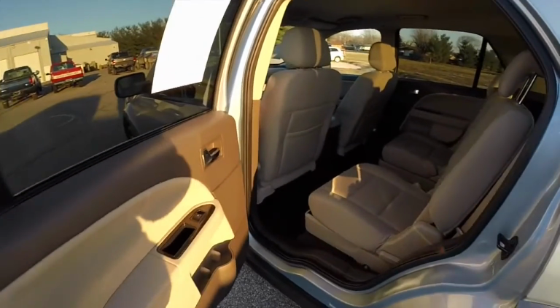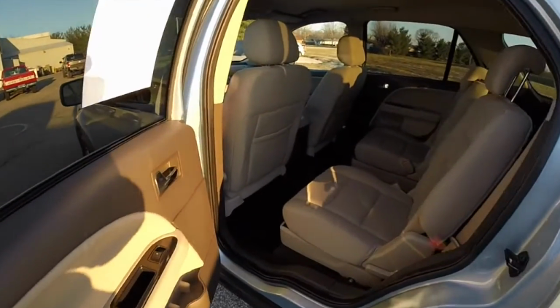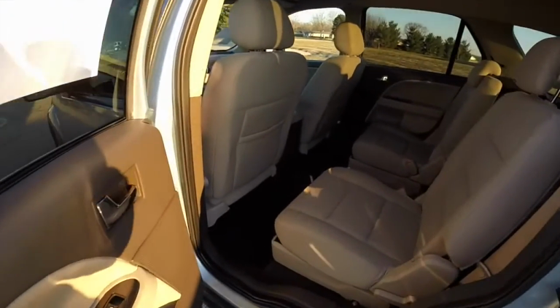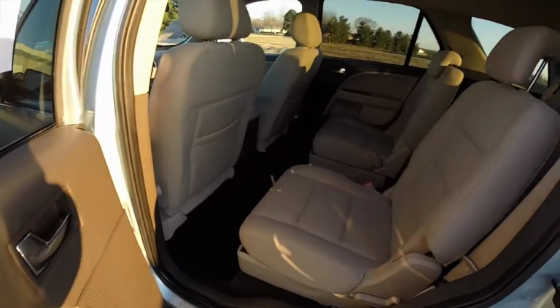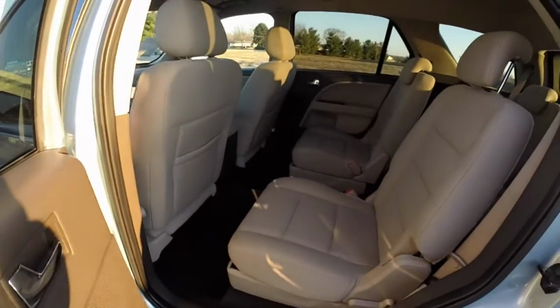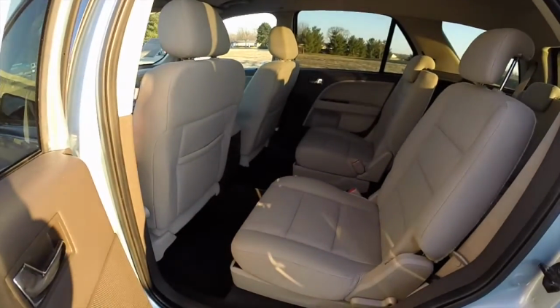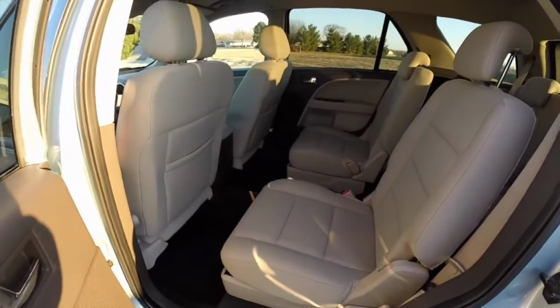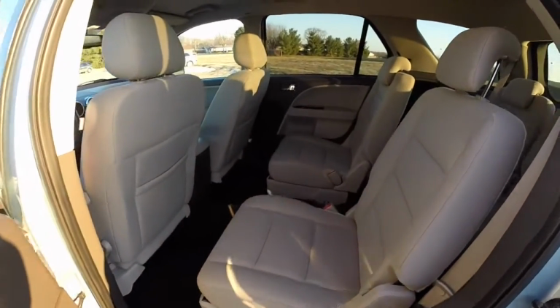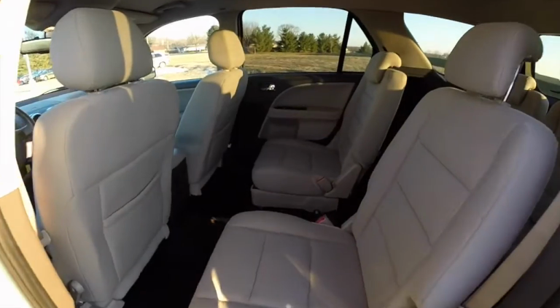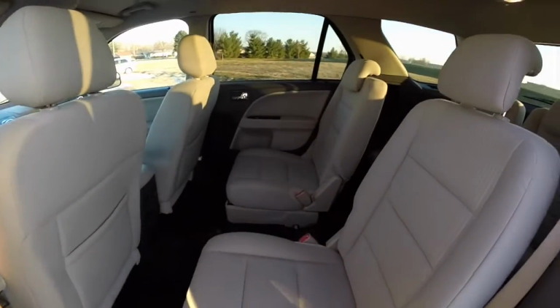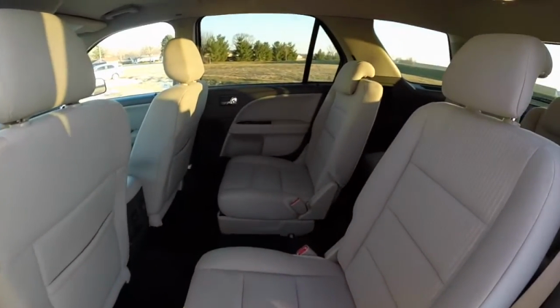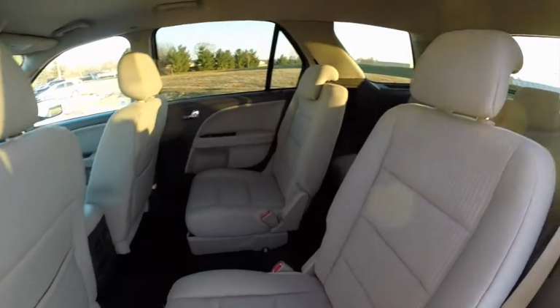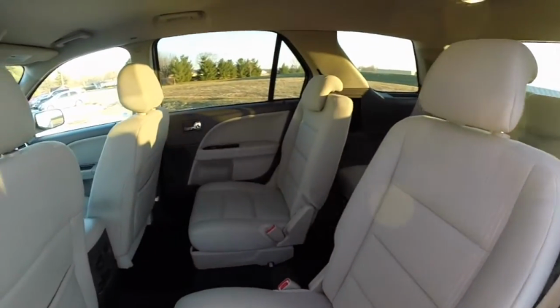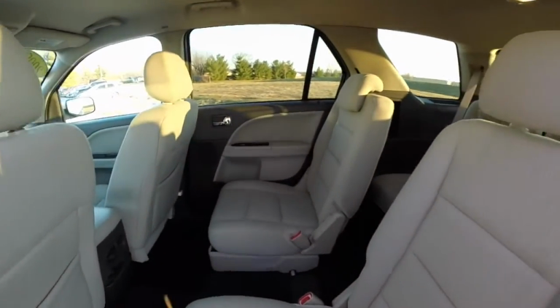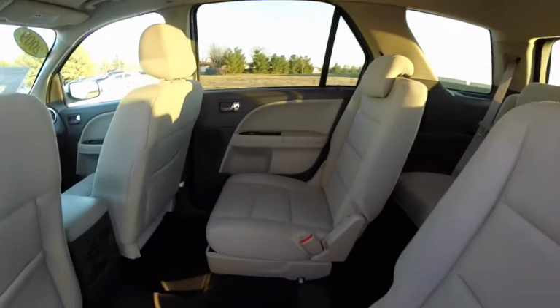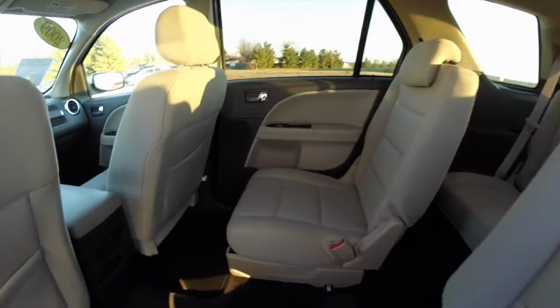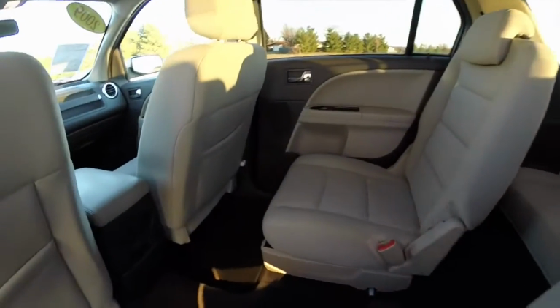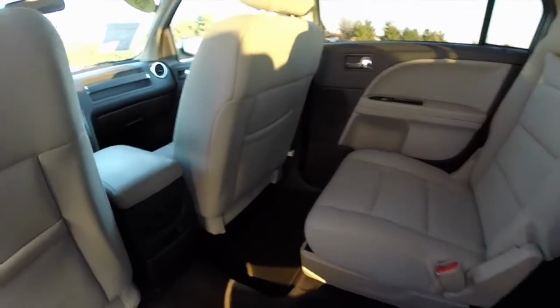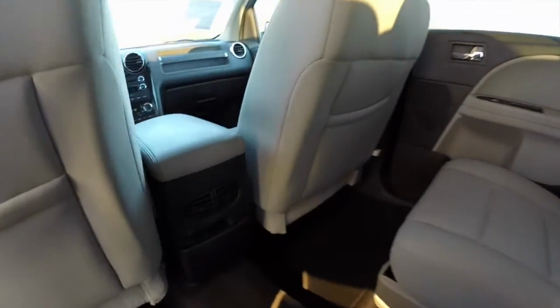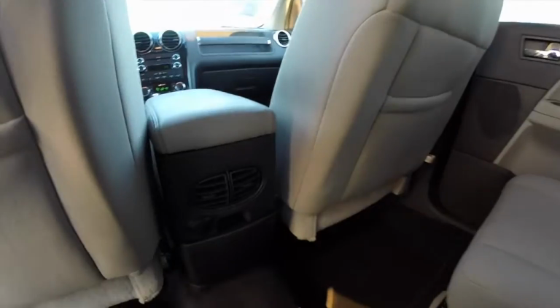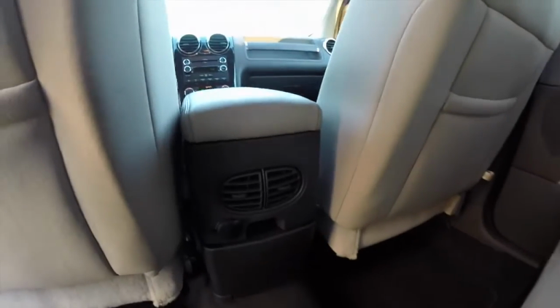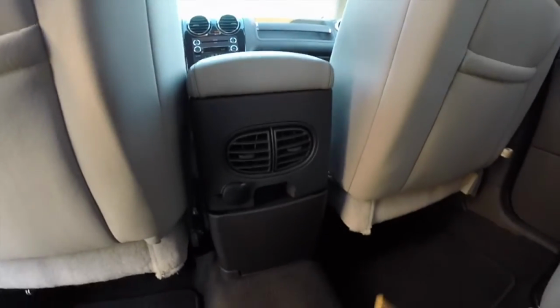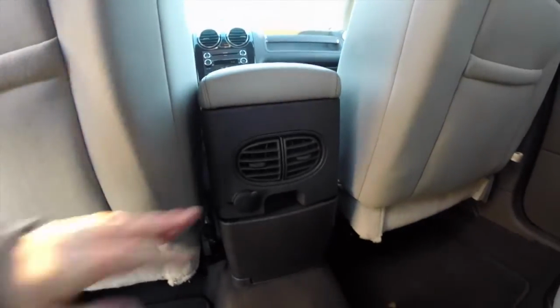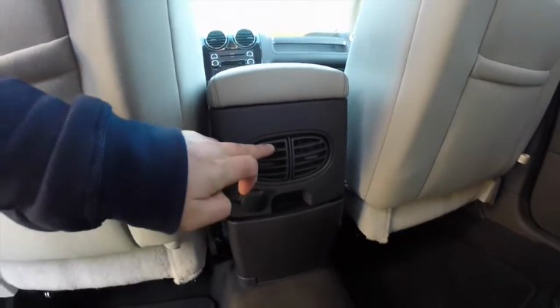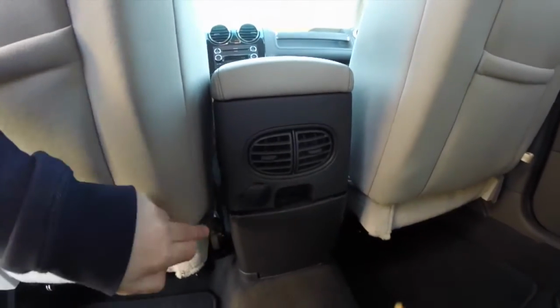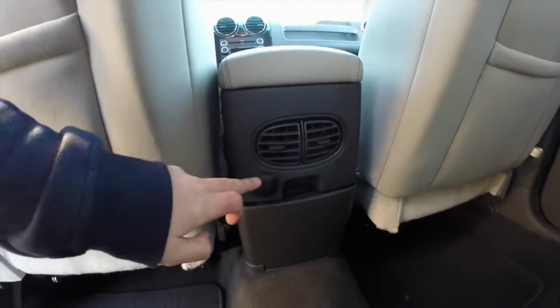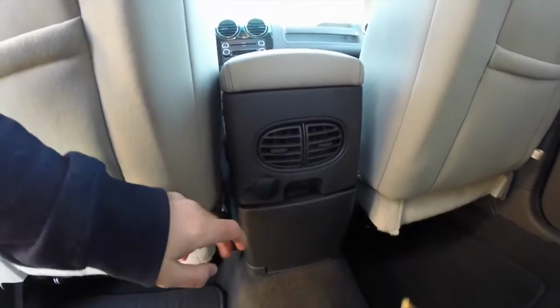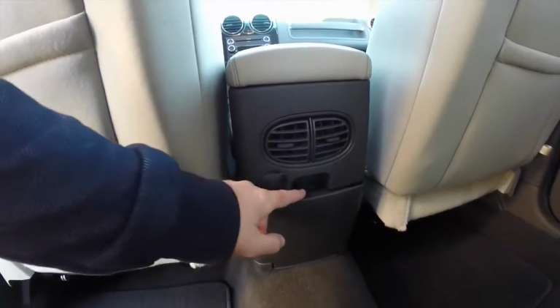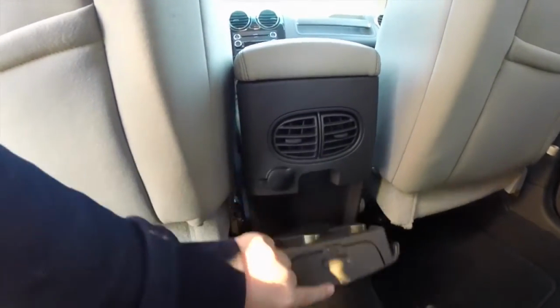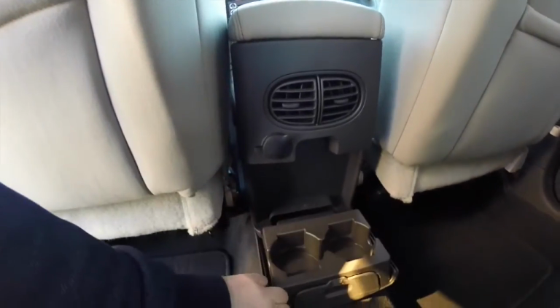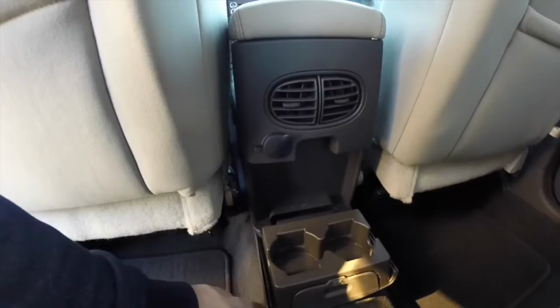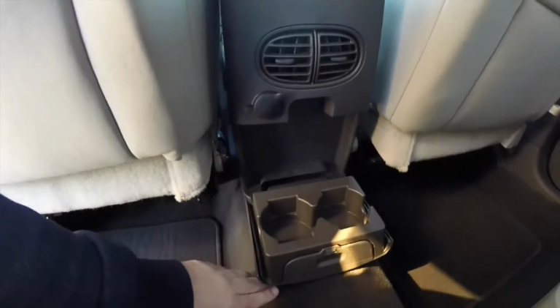This vehicle does have three rows of seats. Taking a look at the middle row, it does have twin bucket seats that are adjustable and can recline. Second row passengers have their own positional air vents, a 12 volt power point, and fold down cup holders.